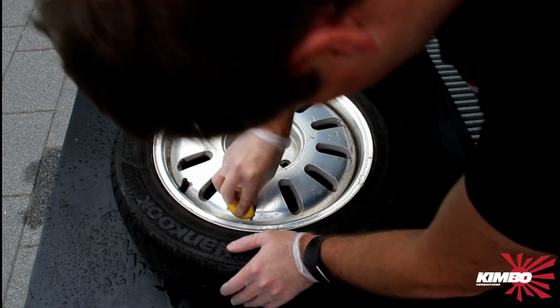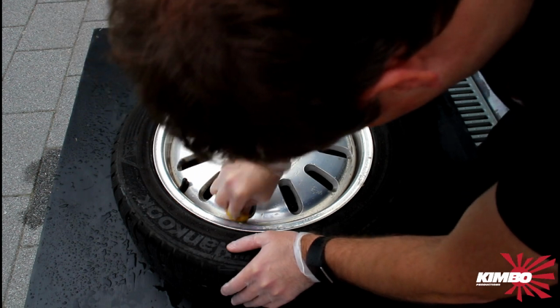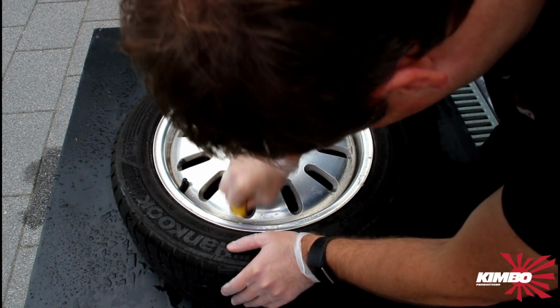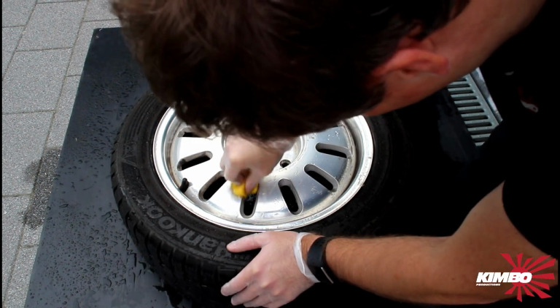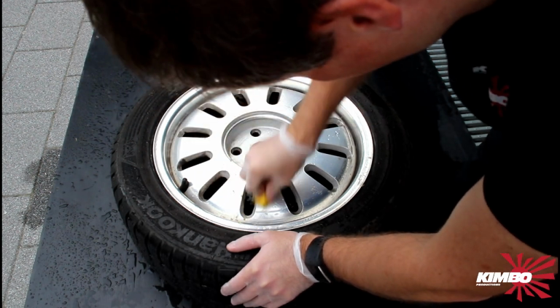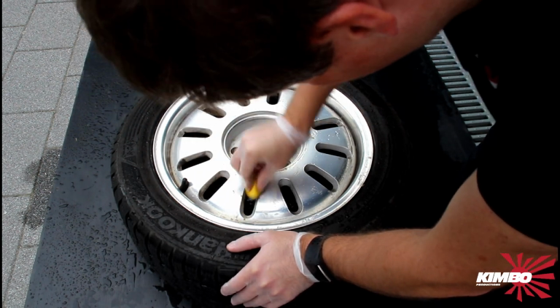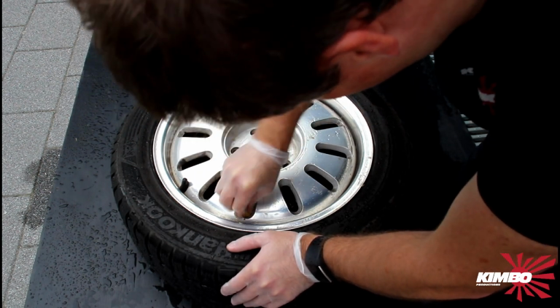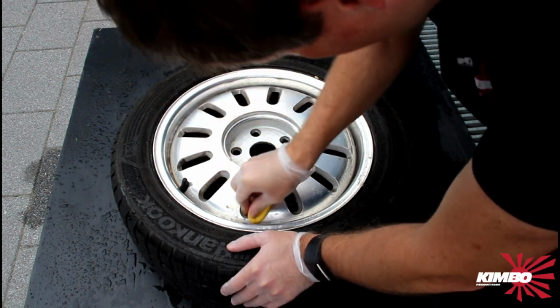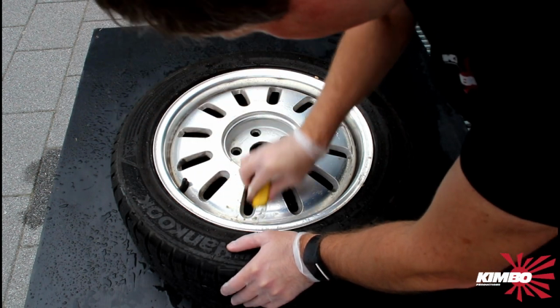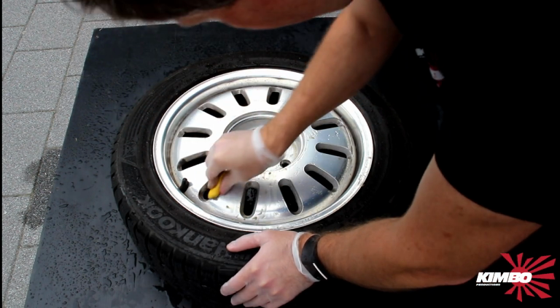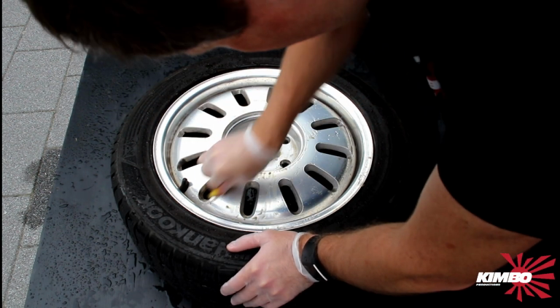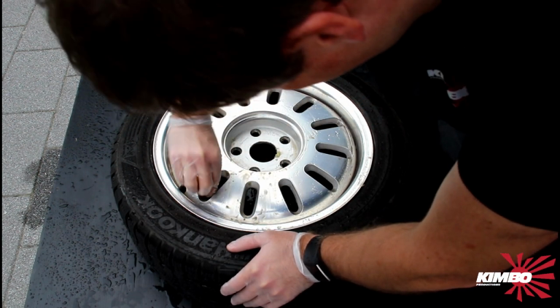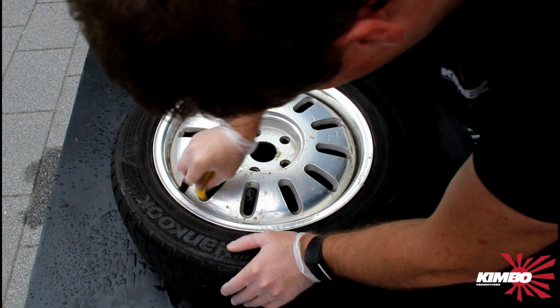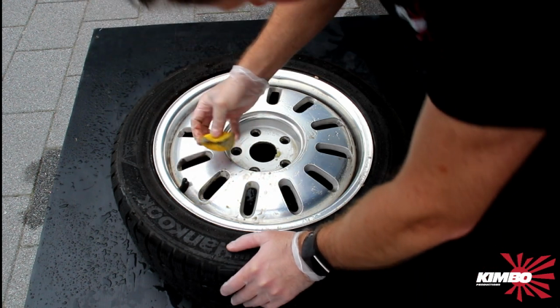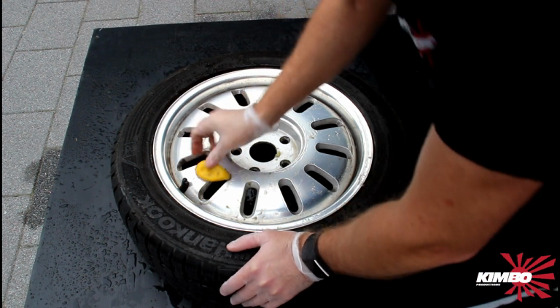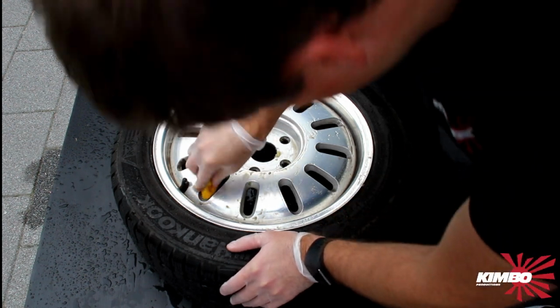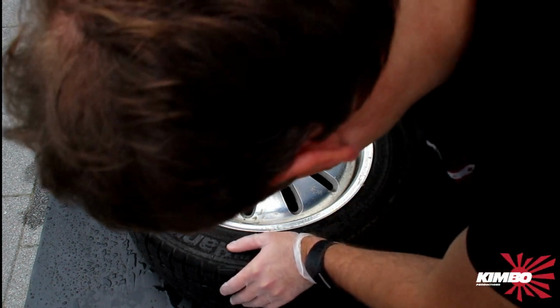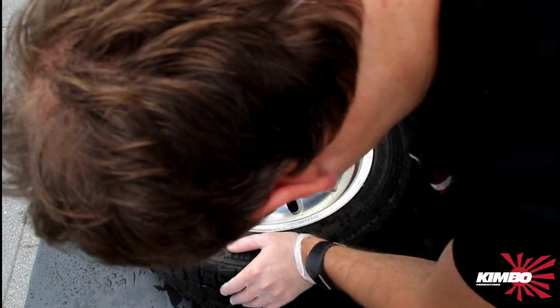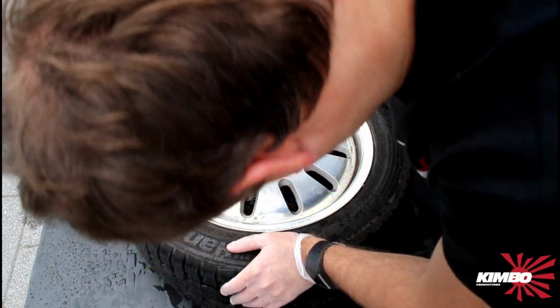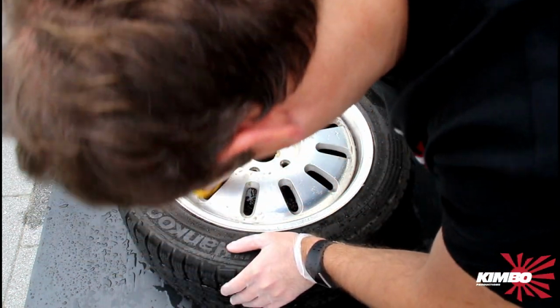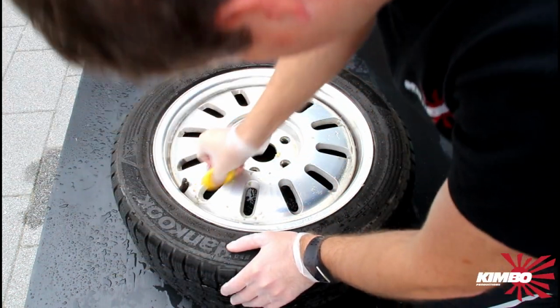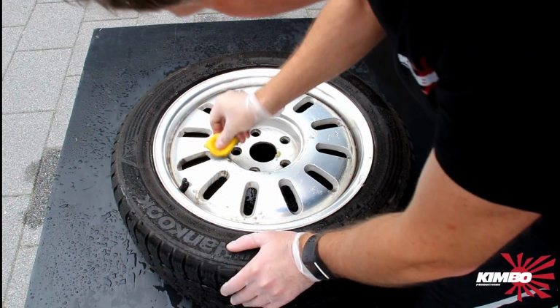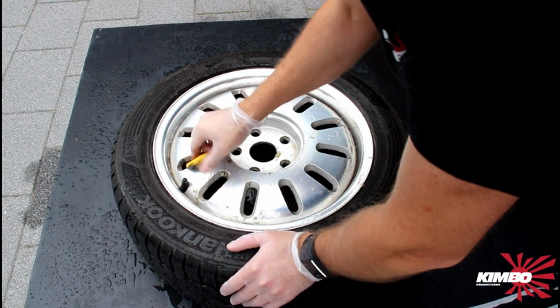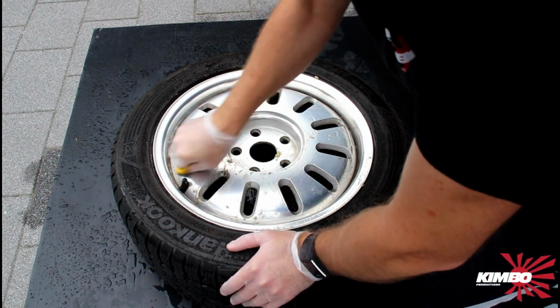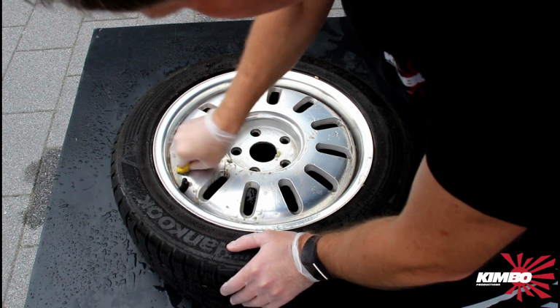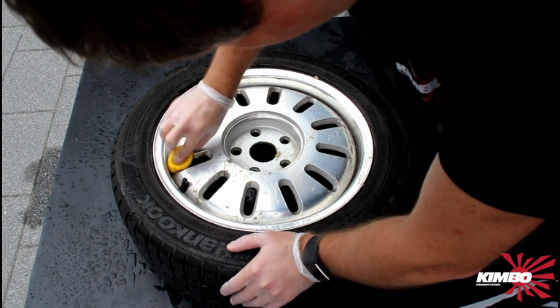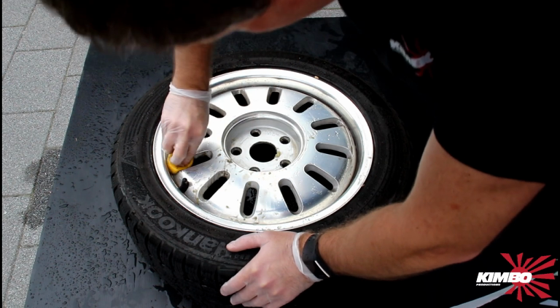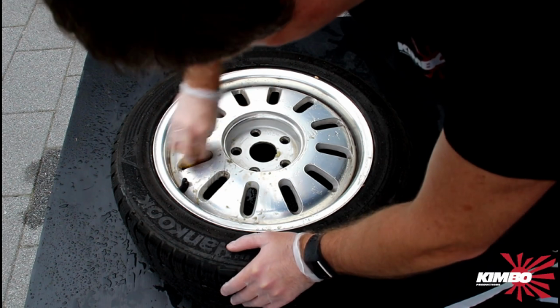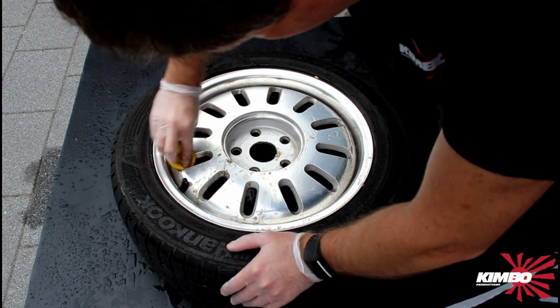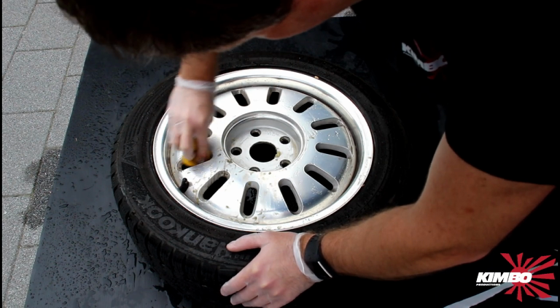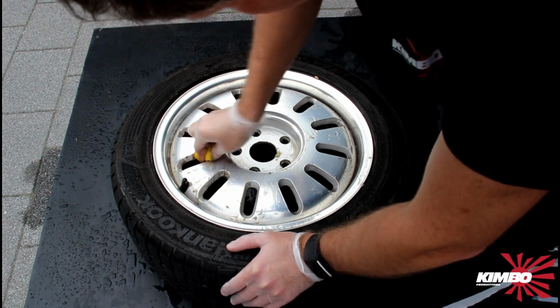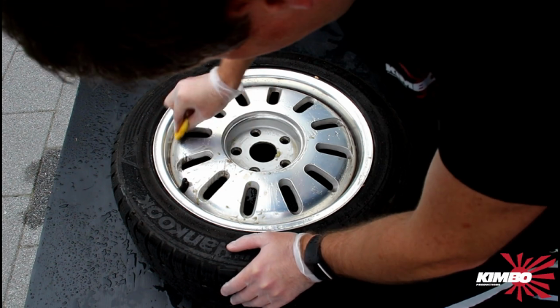I already found on YouTube that there are more than one way to clean those rims in a cheap way — and you don't have to buy chemical products.